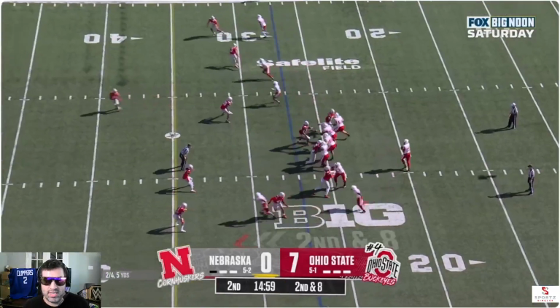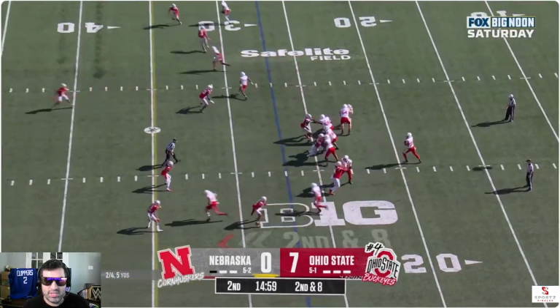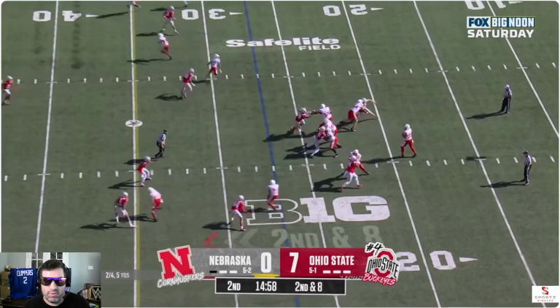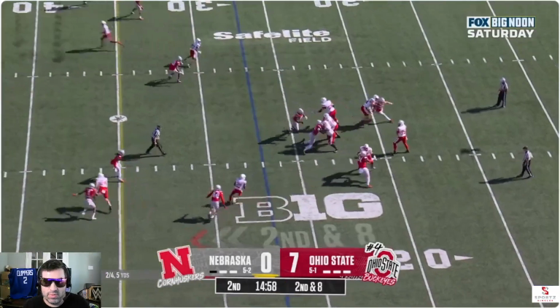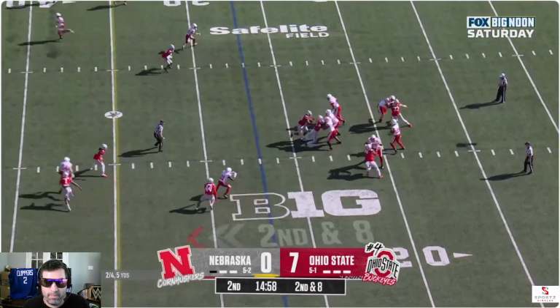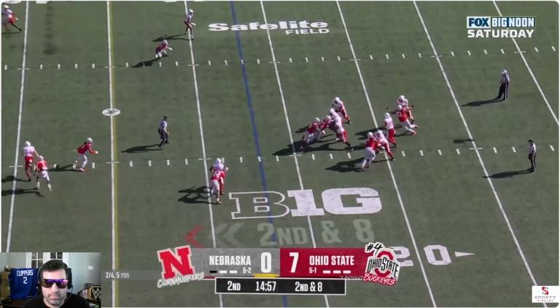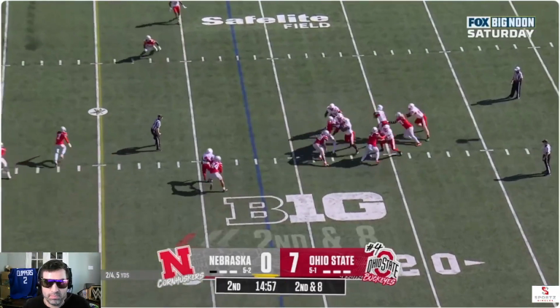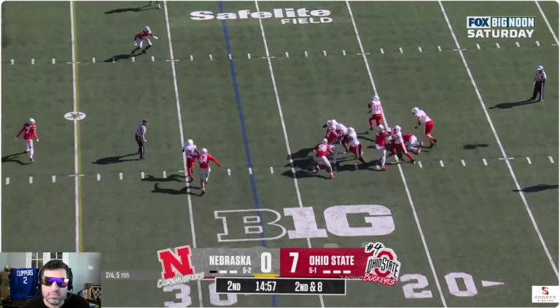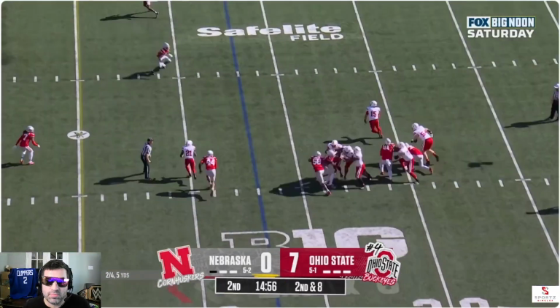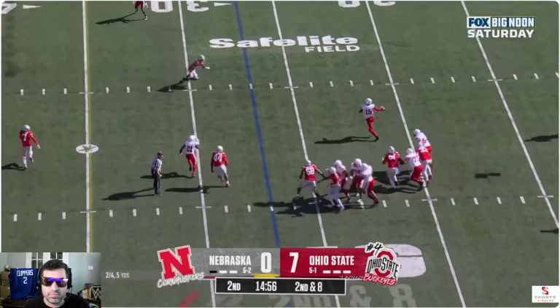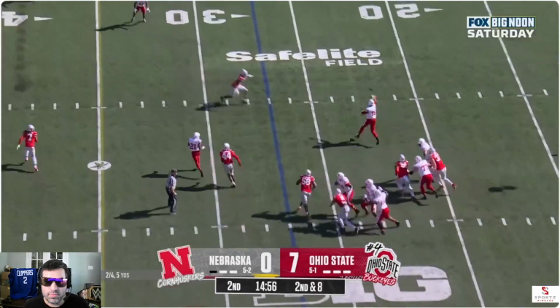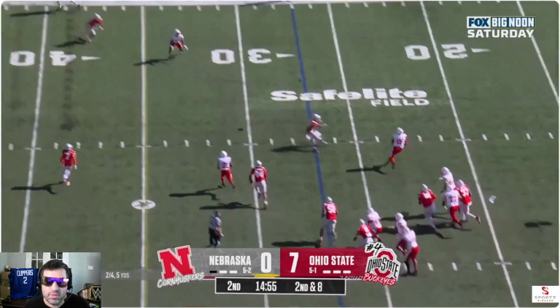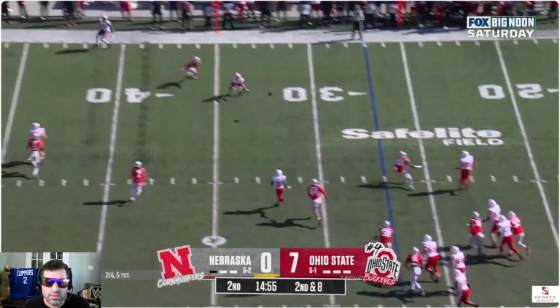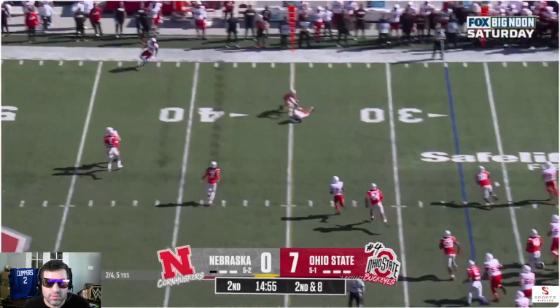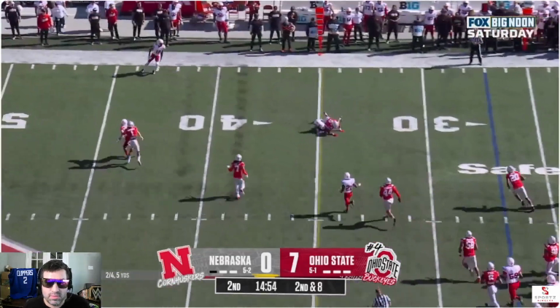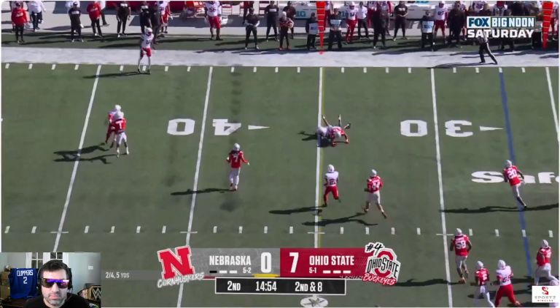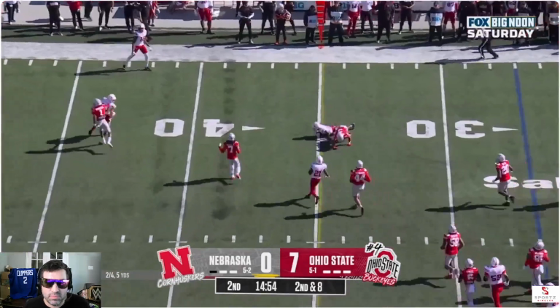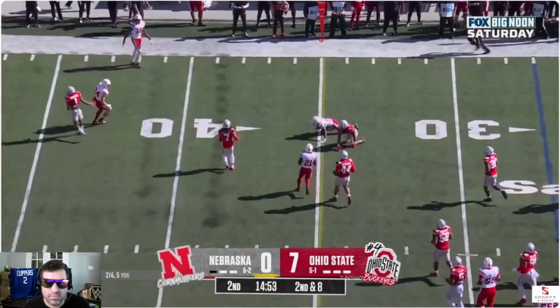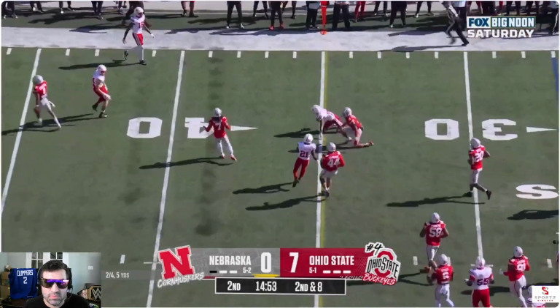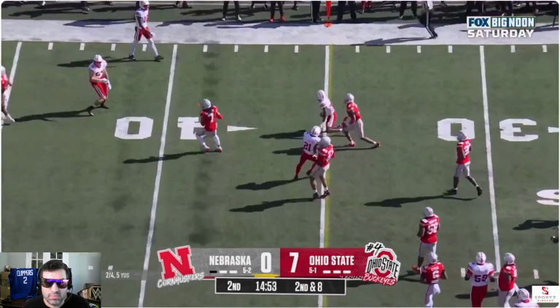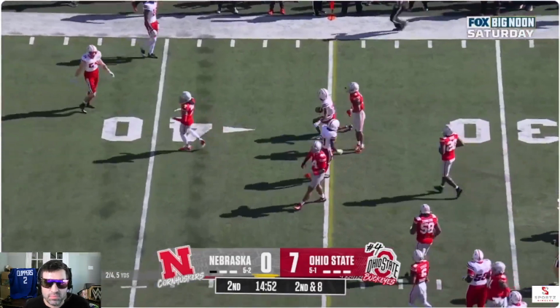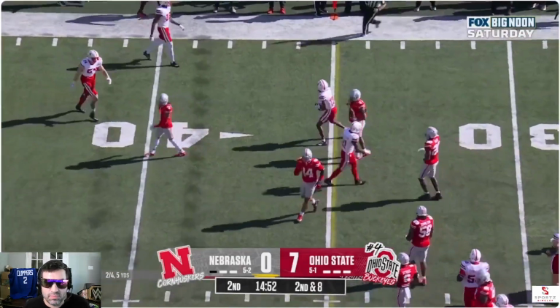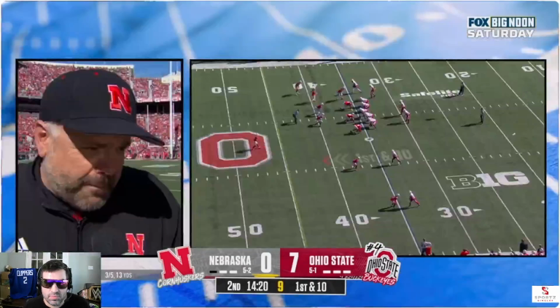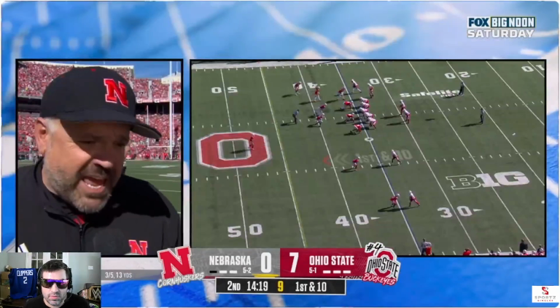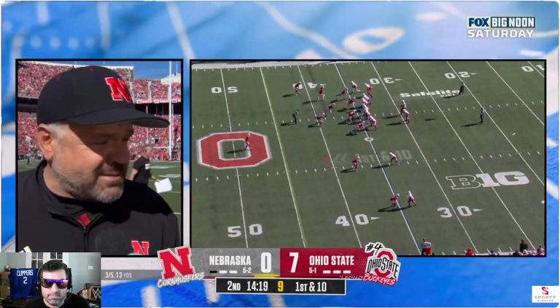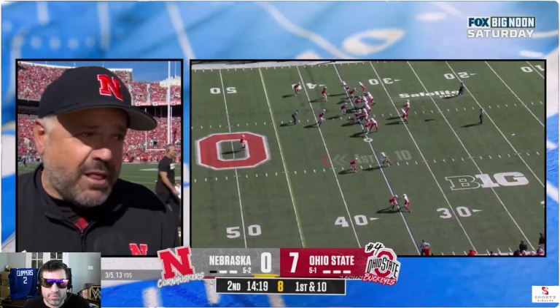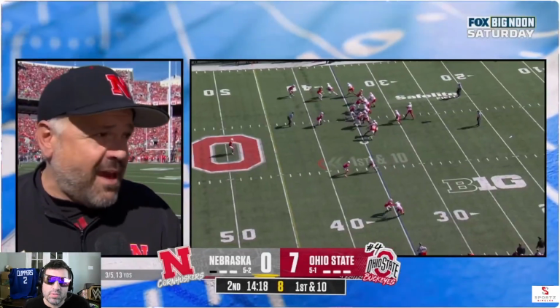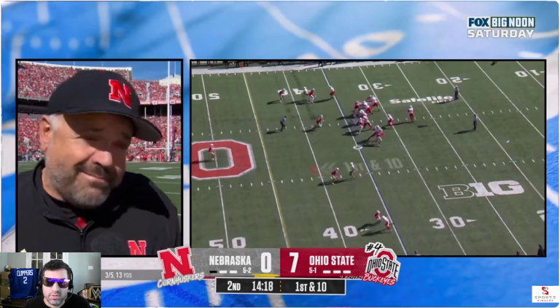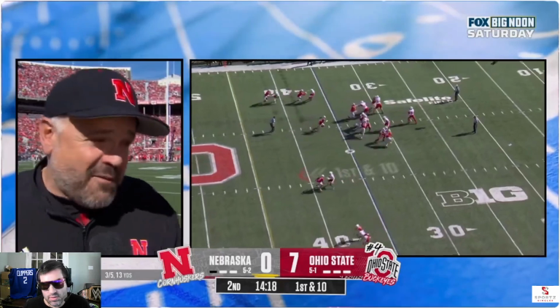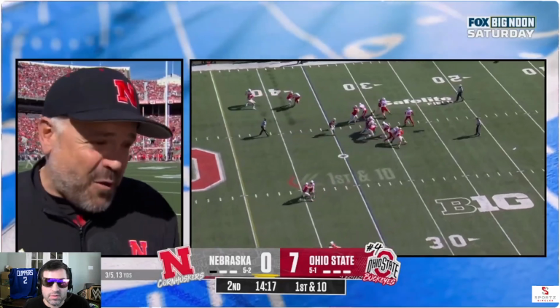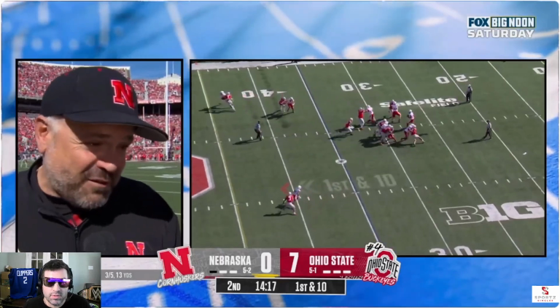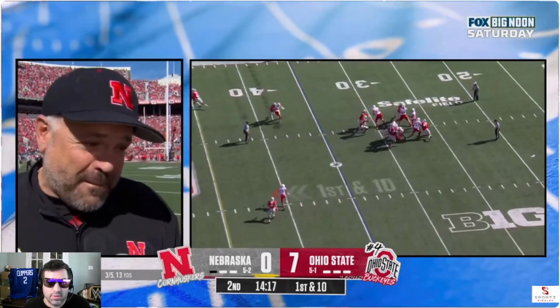7-0. Raiola scrambling, throws on the move — caught close to the first down mark. Made a couple mistakes, settle him down. We've got three quarters left, let's go play ball.